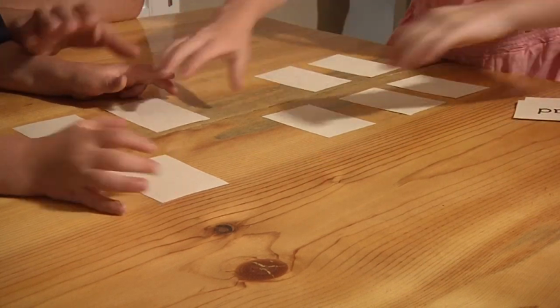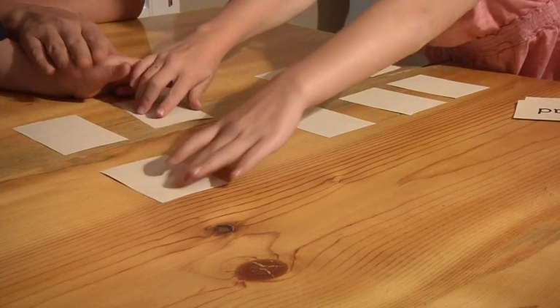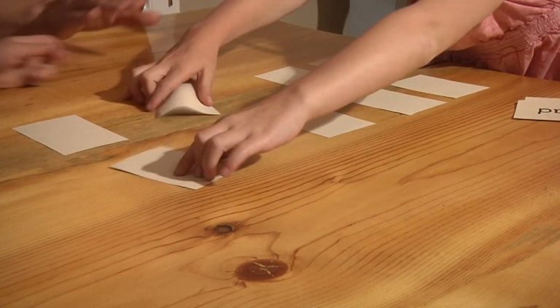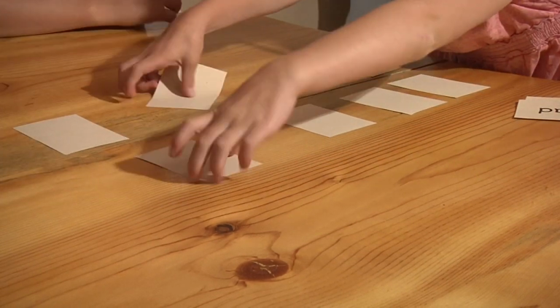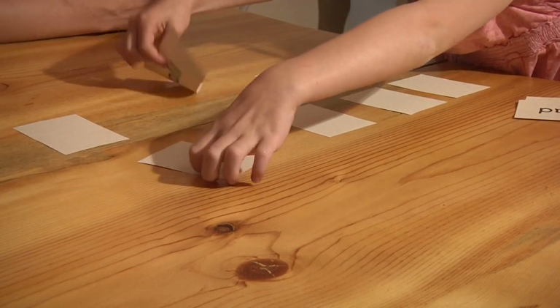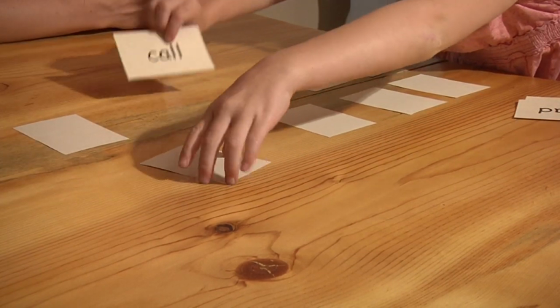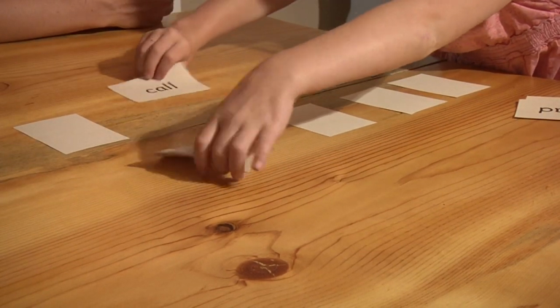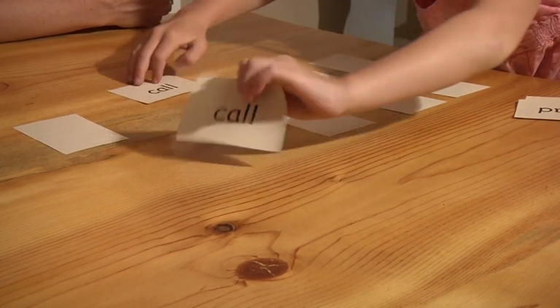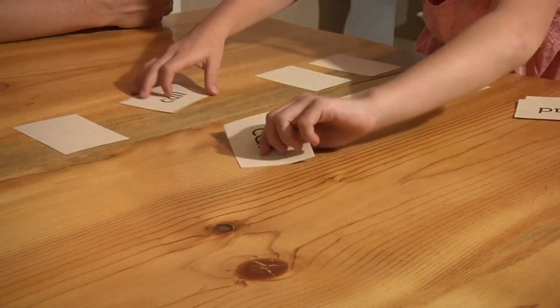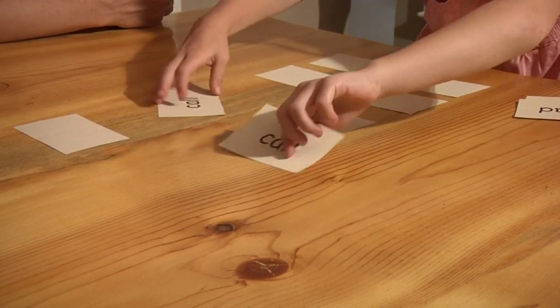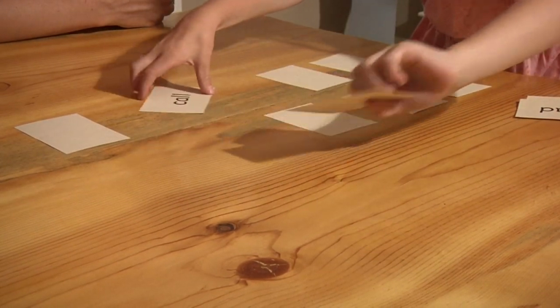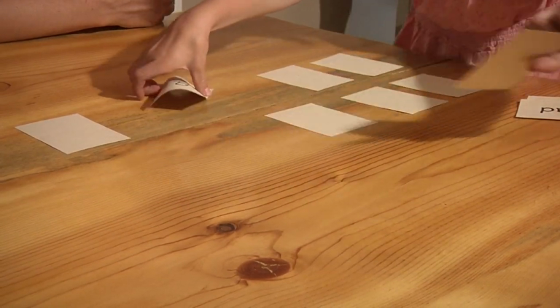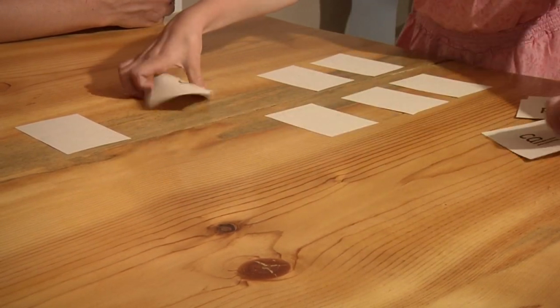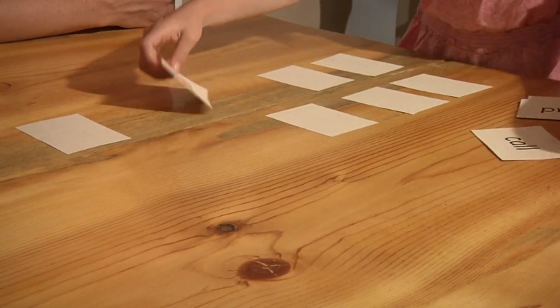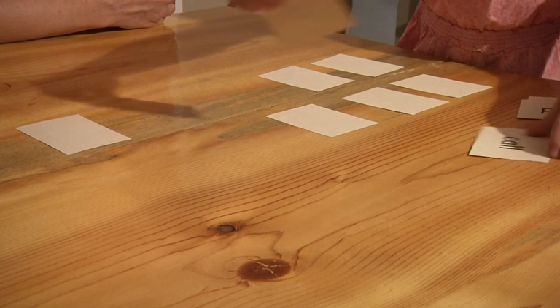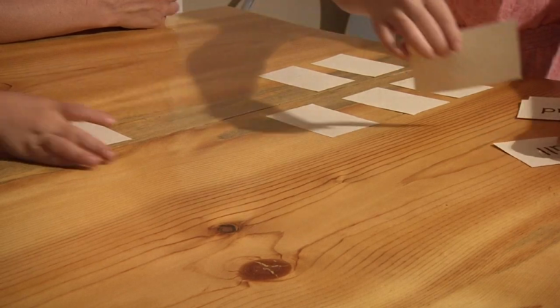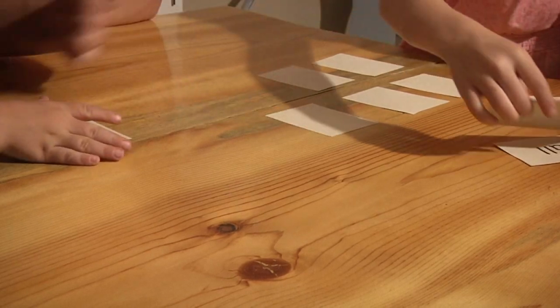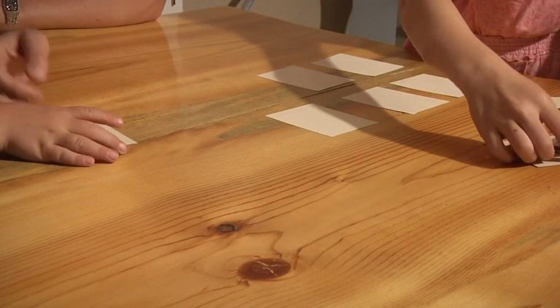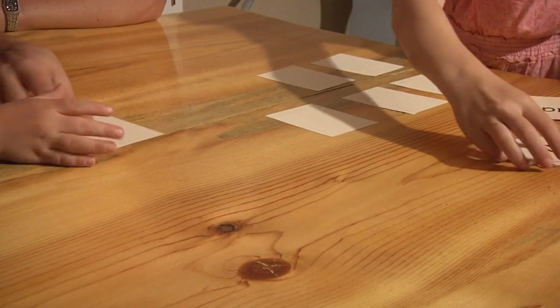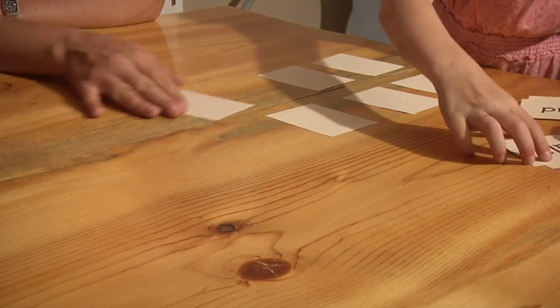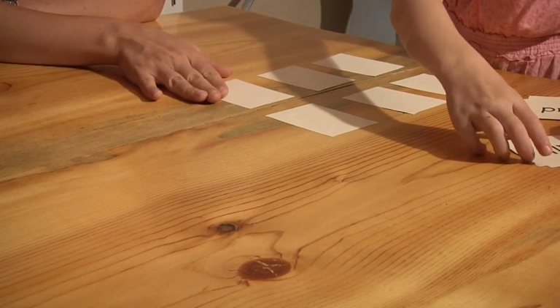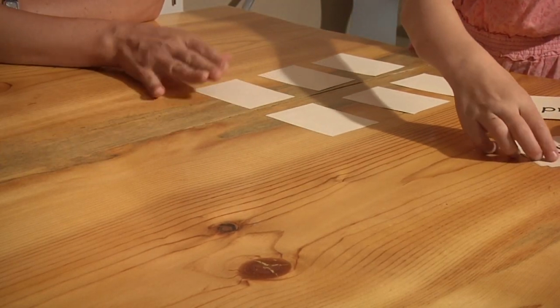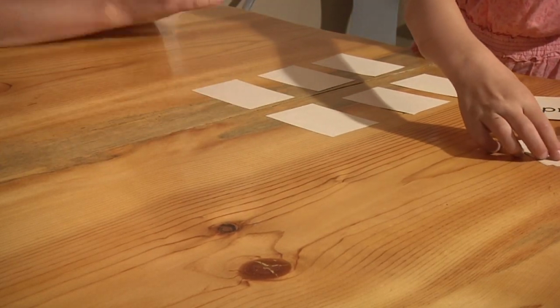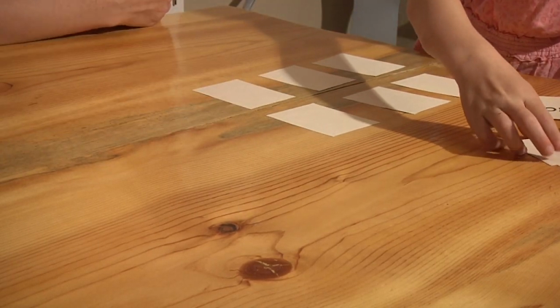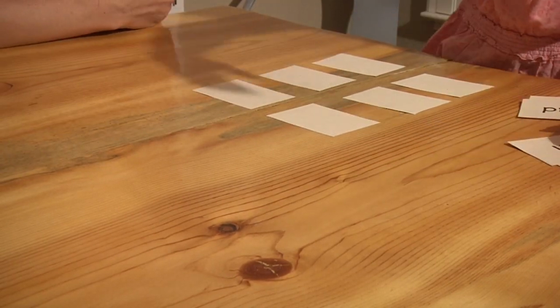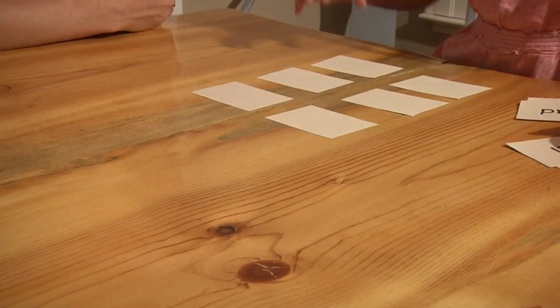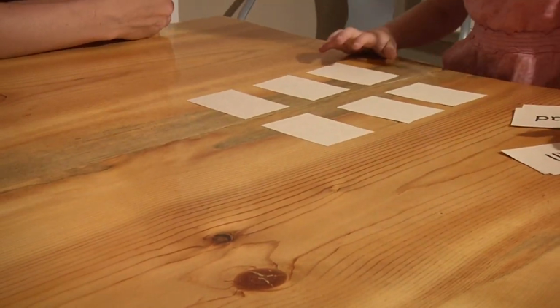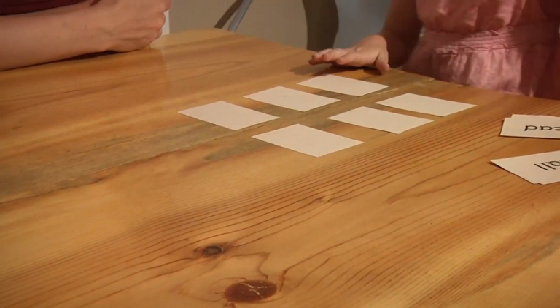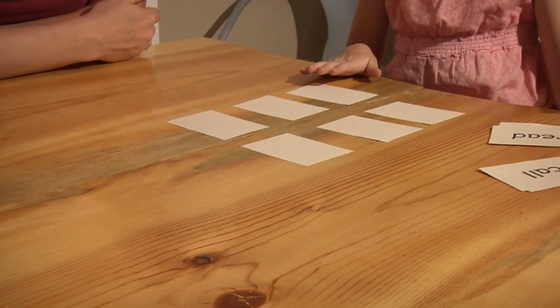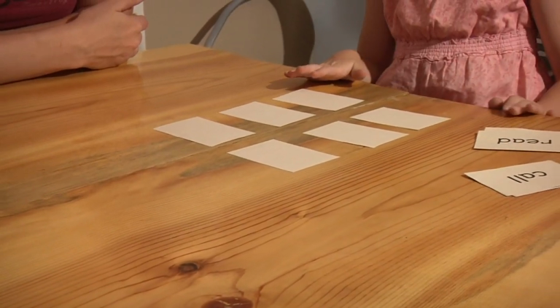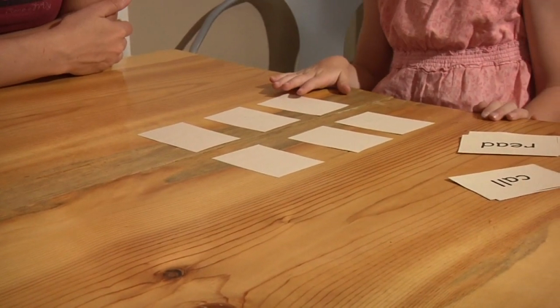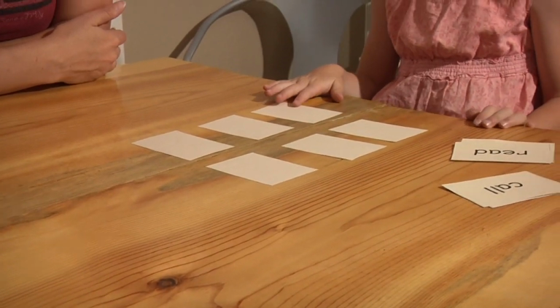Once your child can read these five words, add a few more pairs of words to the game. Keep adding words until she can read them all.